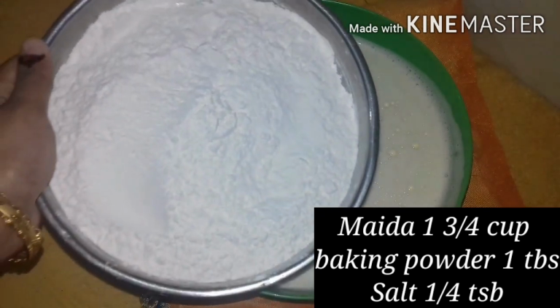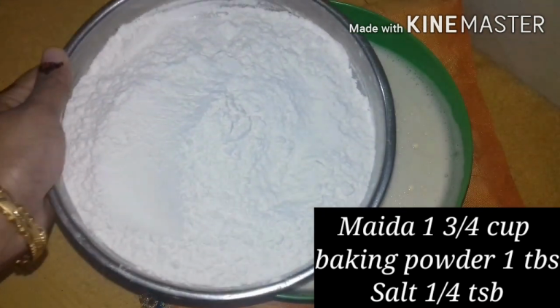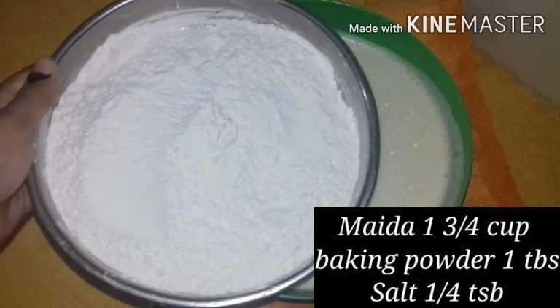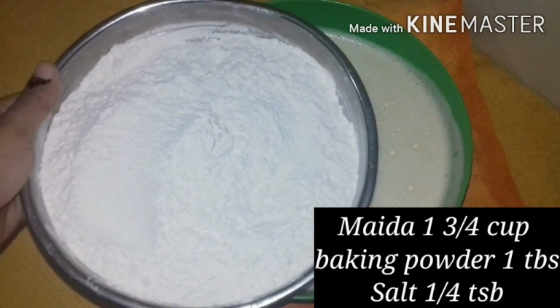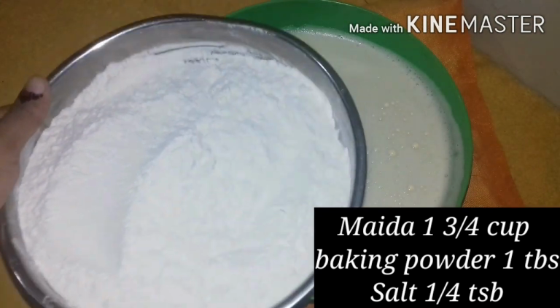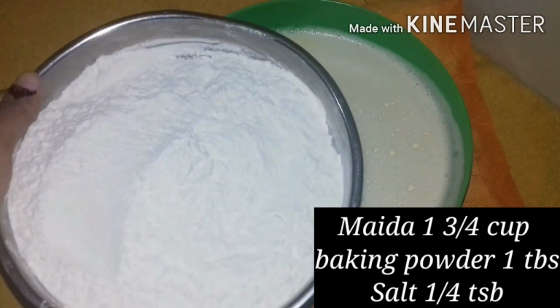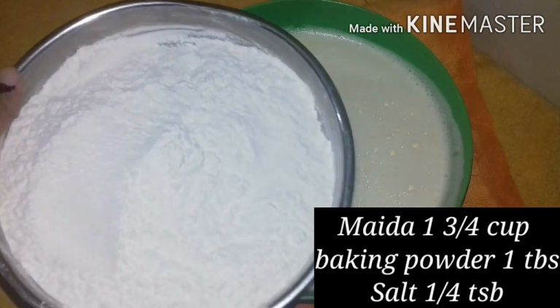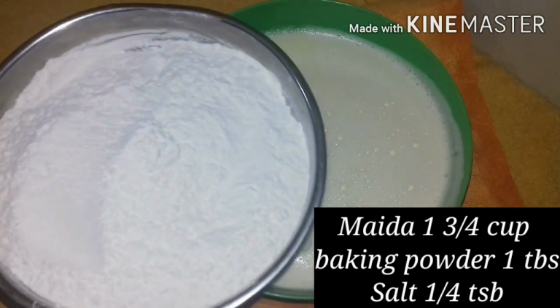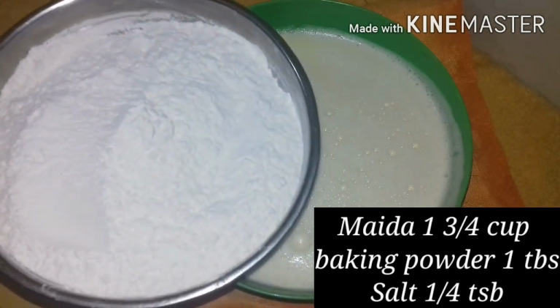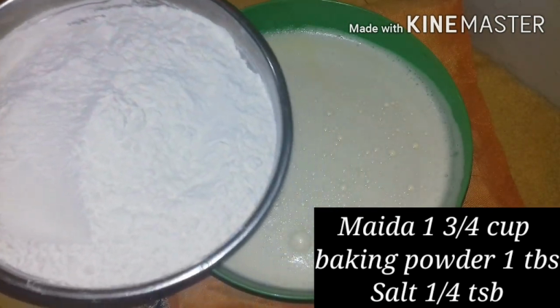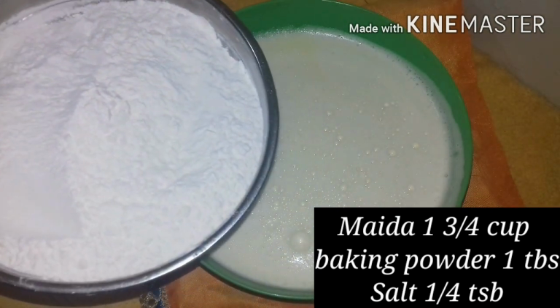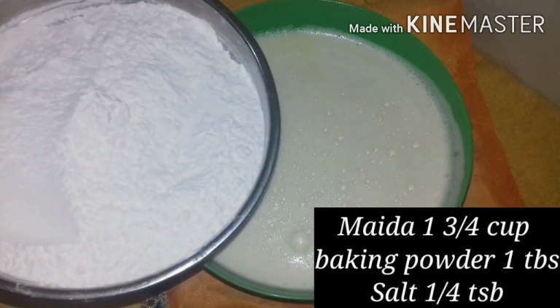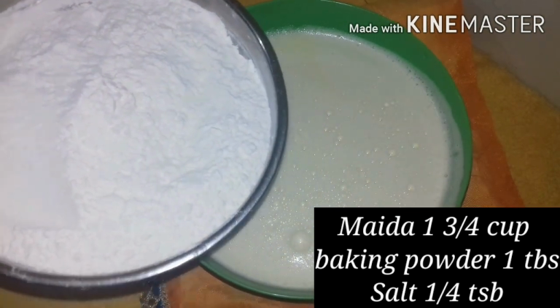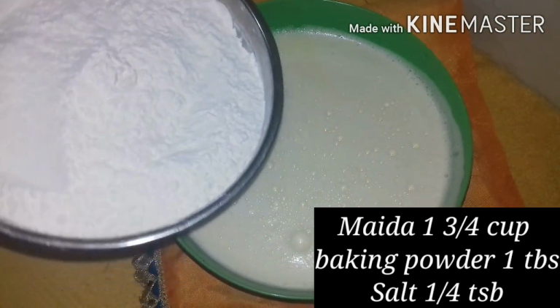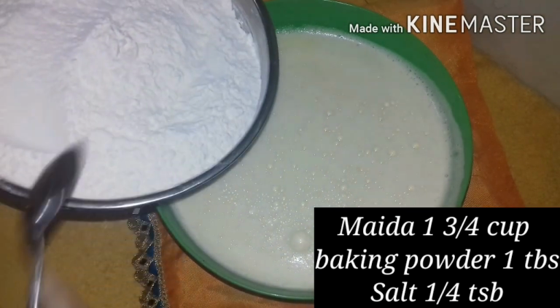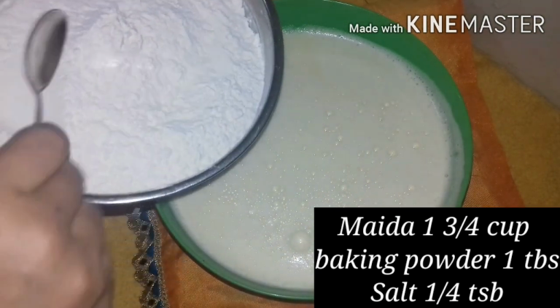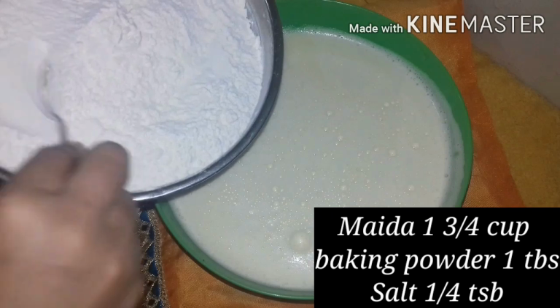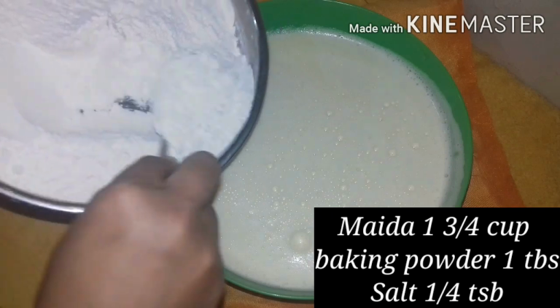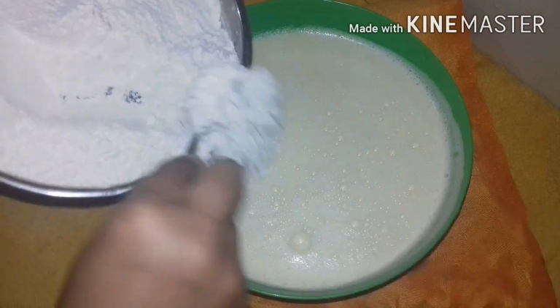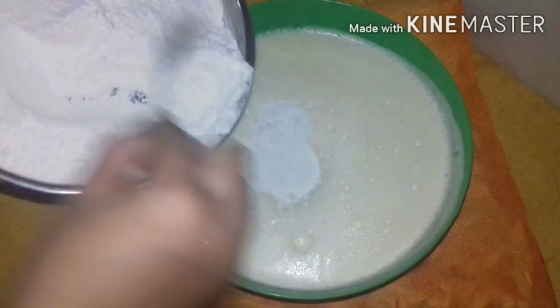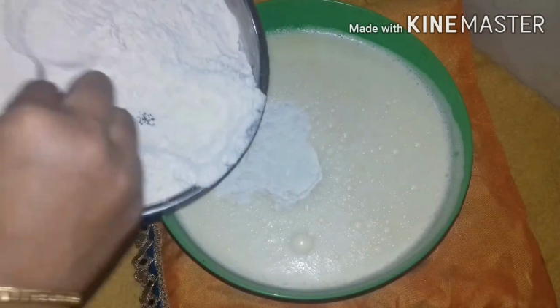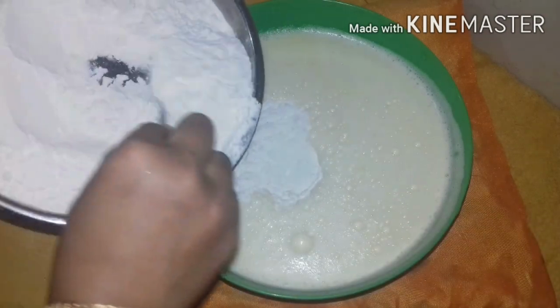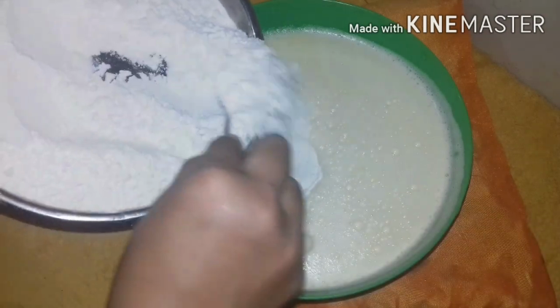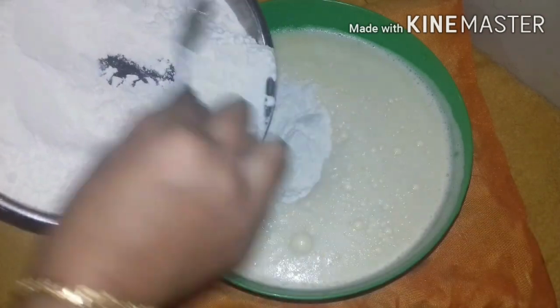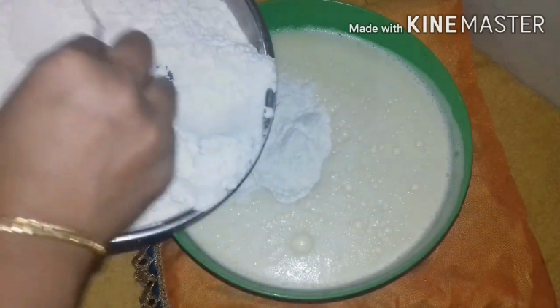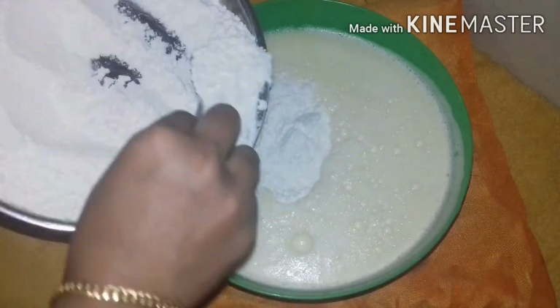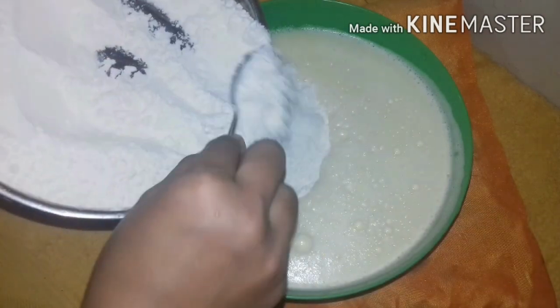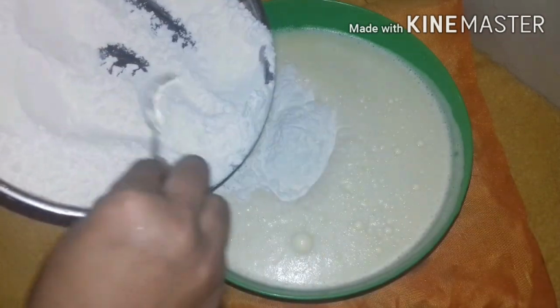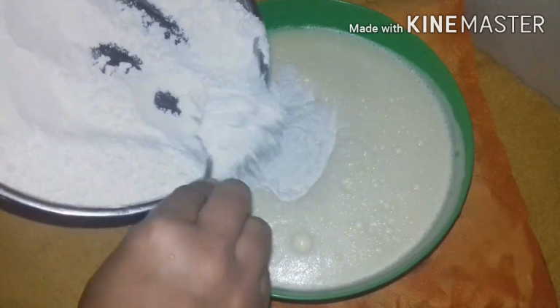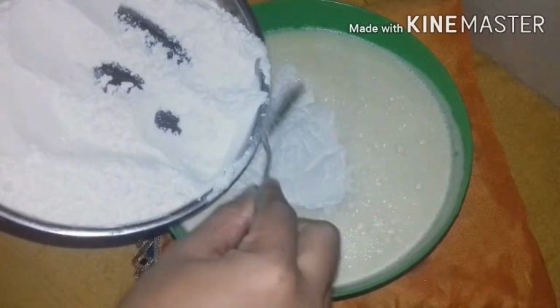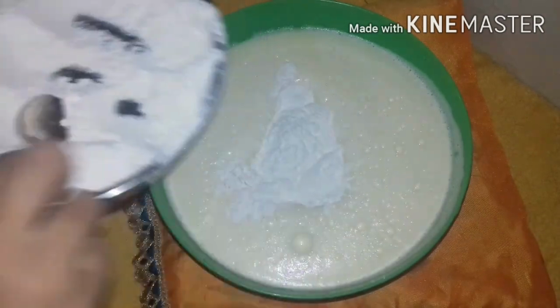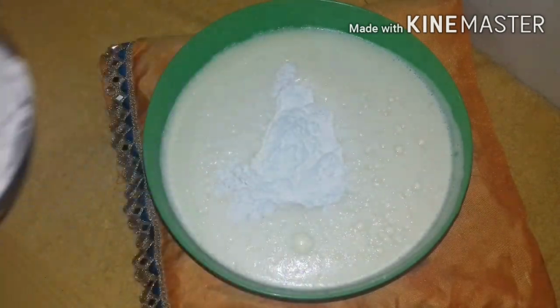Add a tablespoon of baking powder, add a little bit of baking powder and mix it up. Add a little bit of baking powder and fold it.